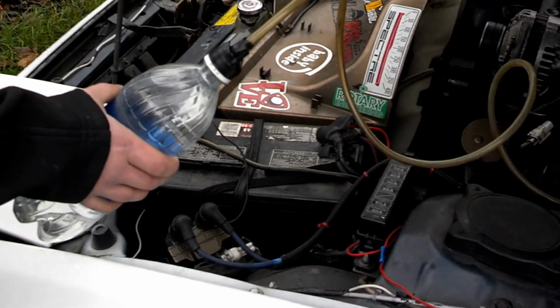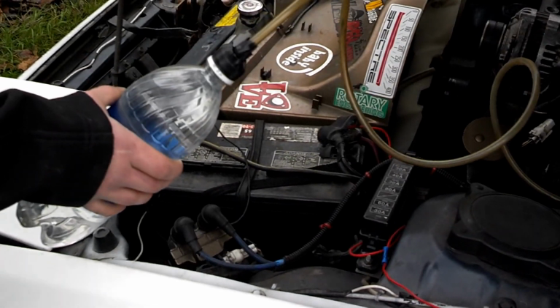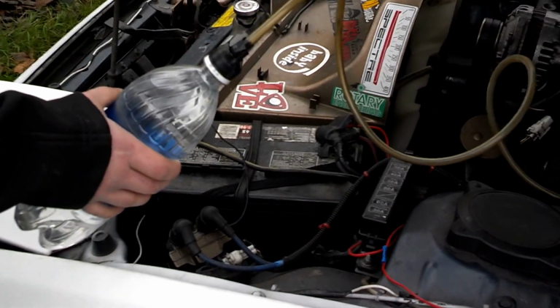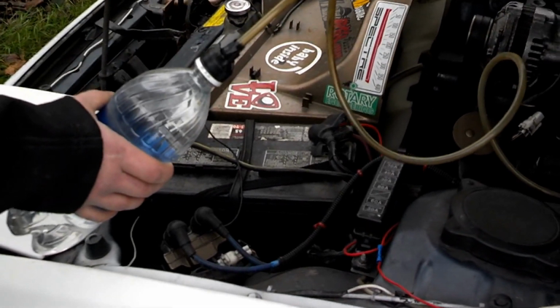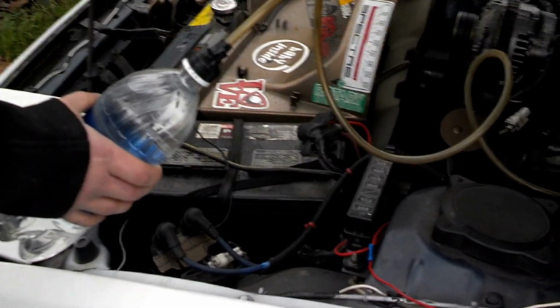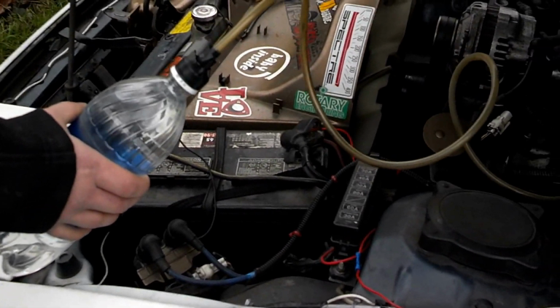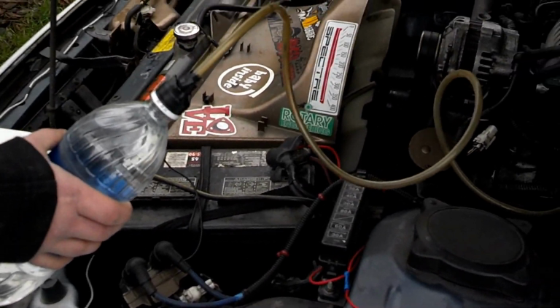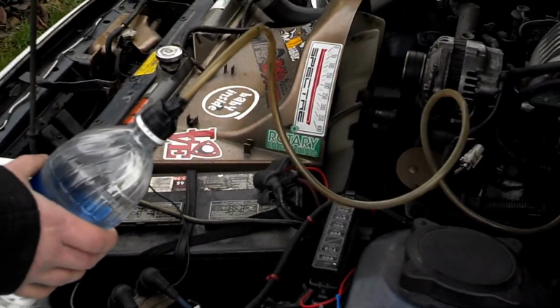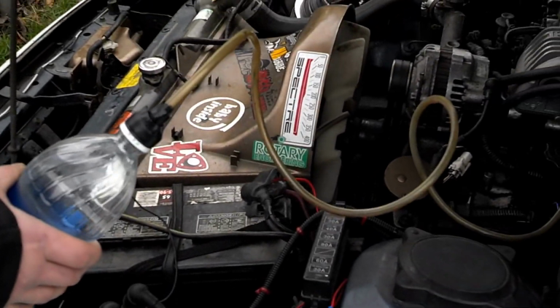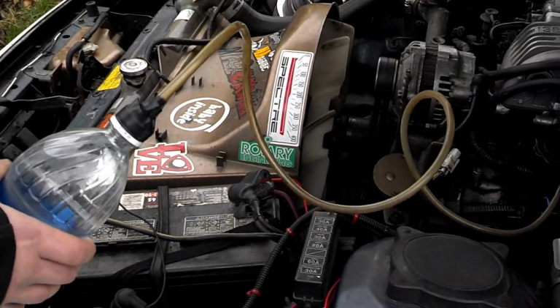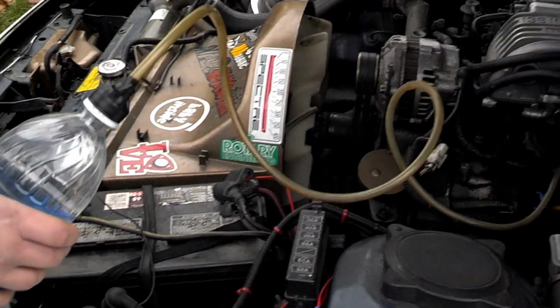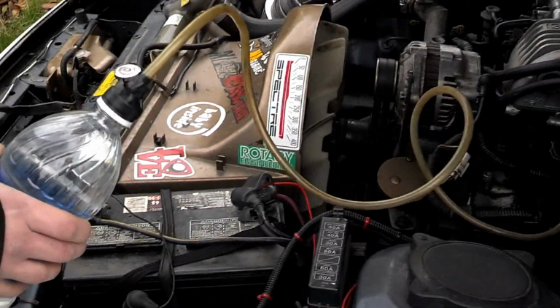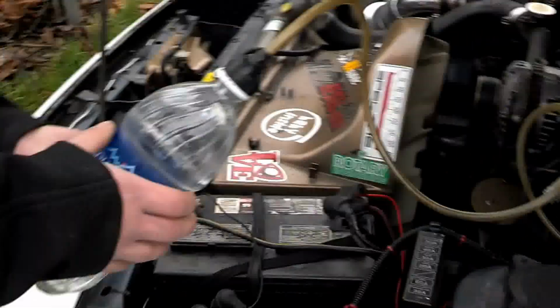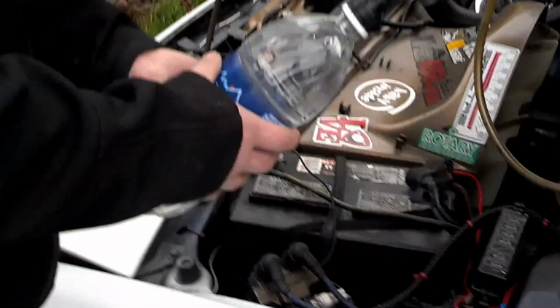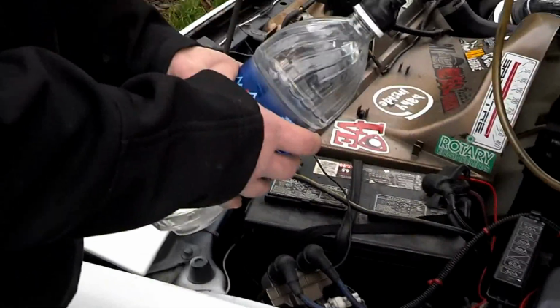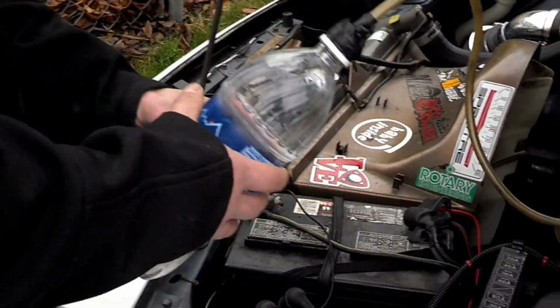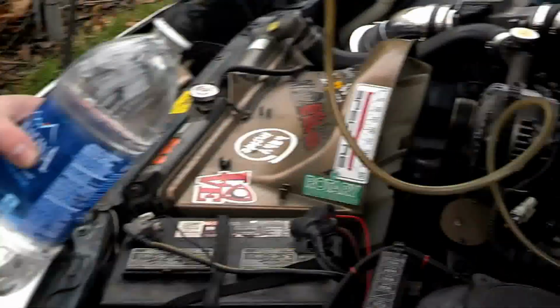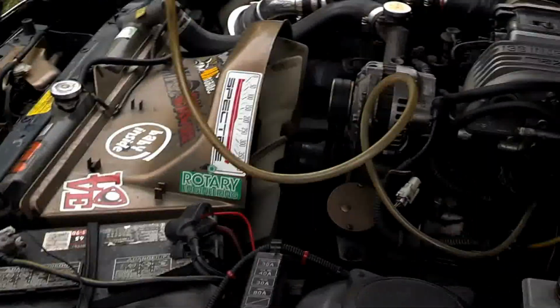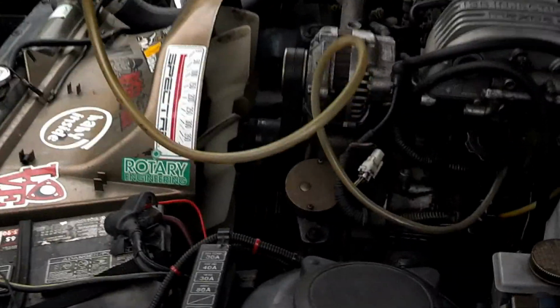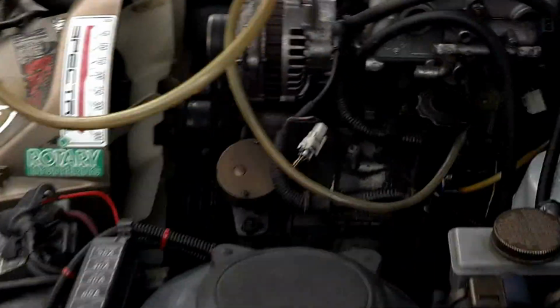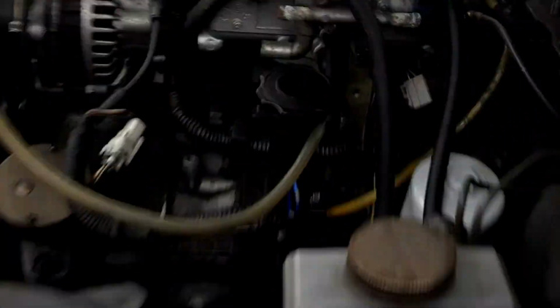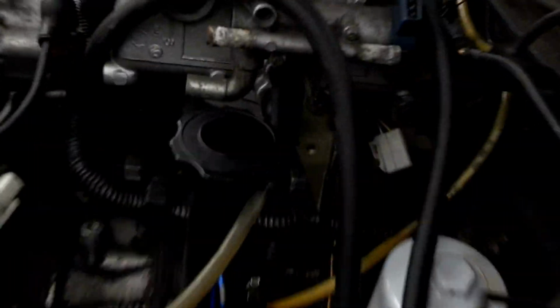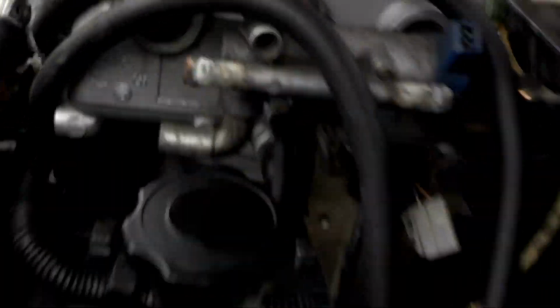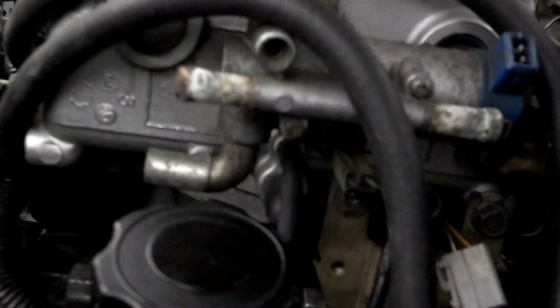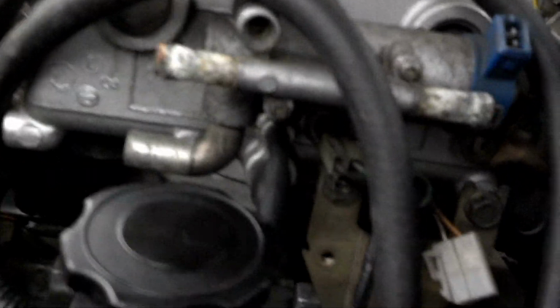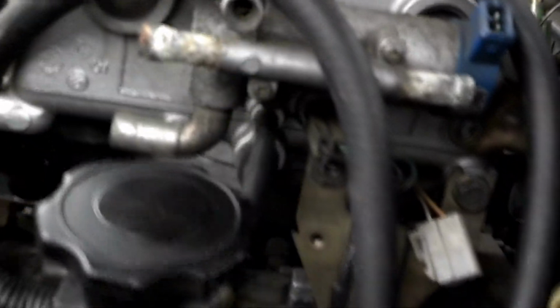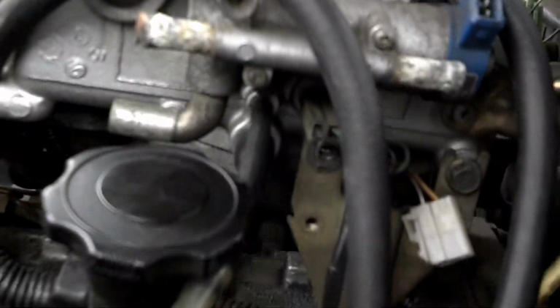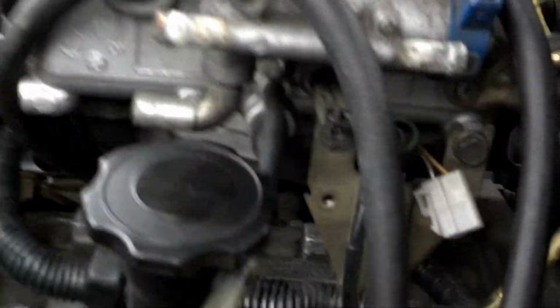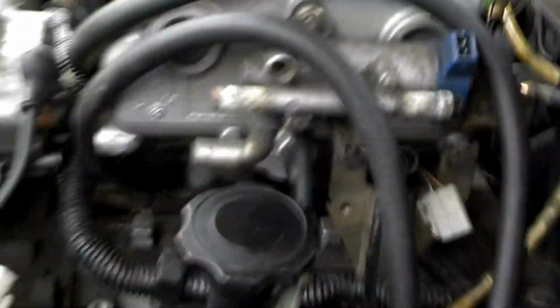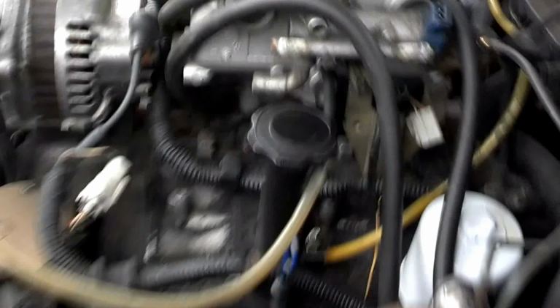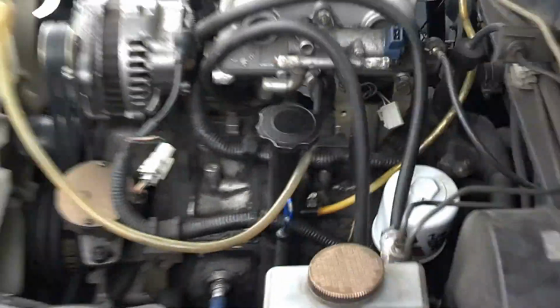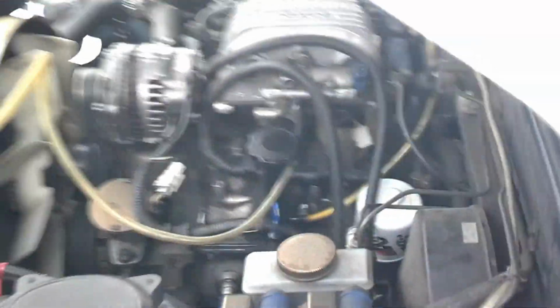This is my 88 RX7 S4 NA, and this is a liter of water I'm going to run through the intake right there for a water injection treatment.